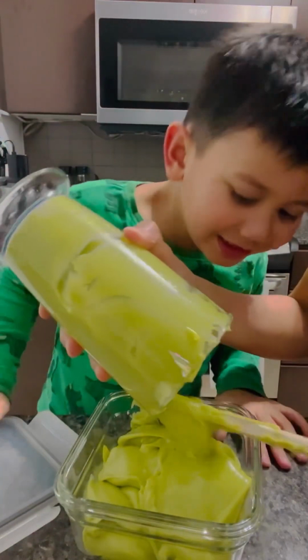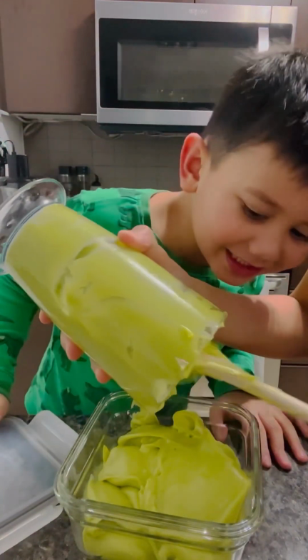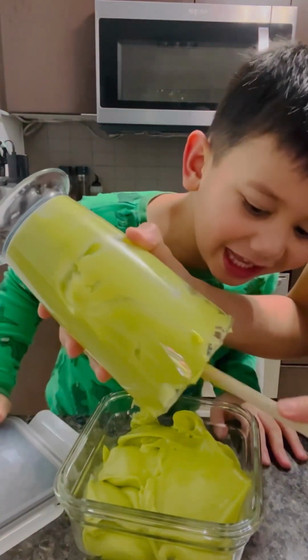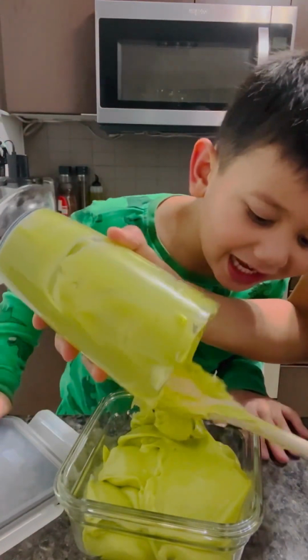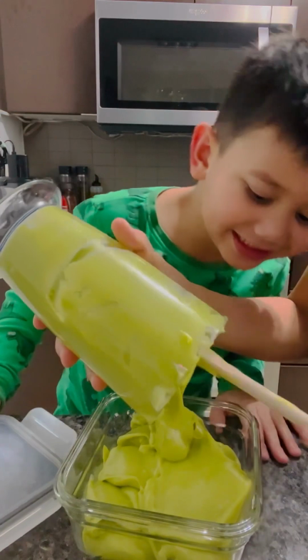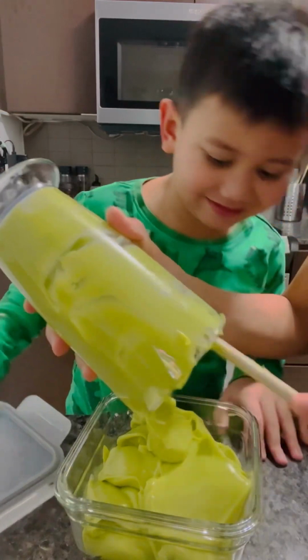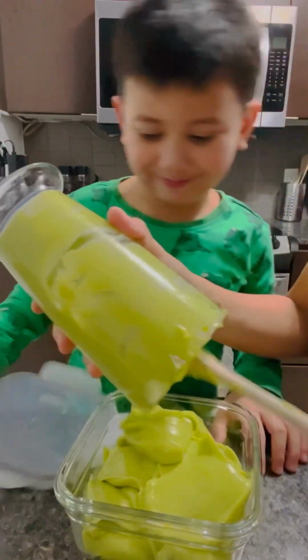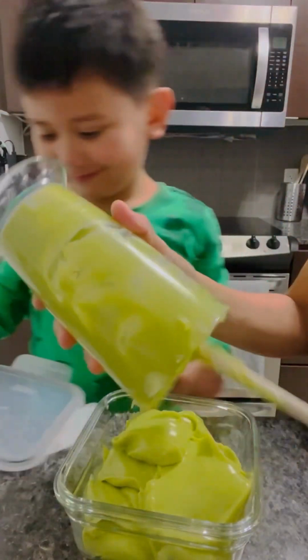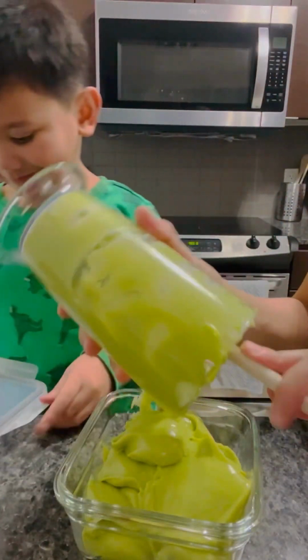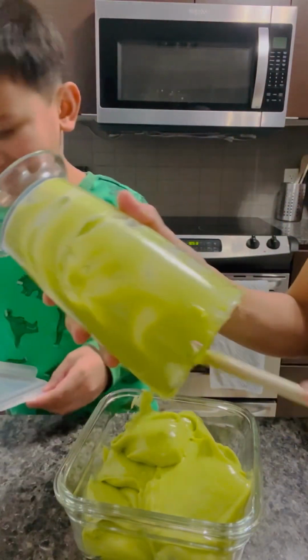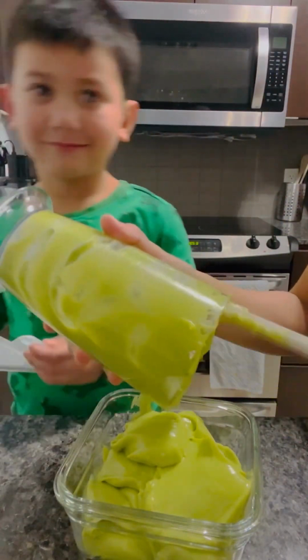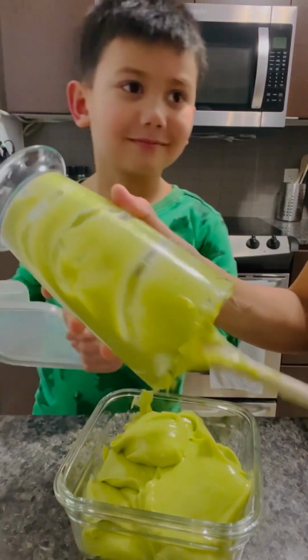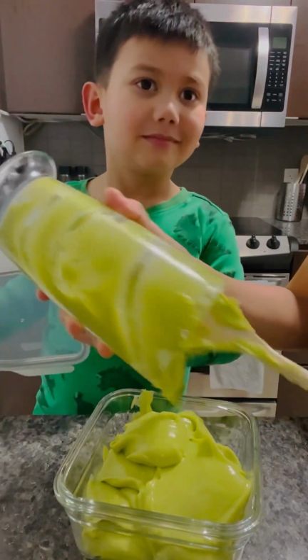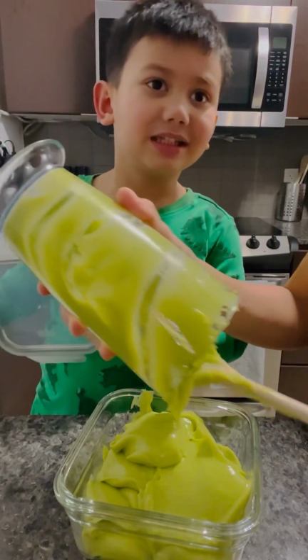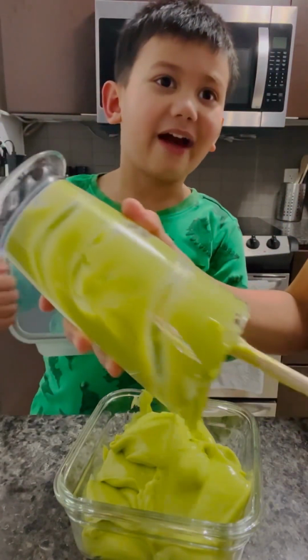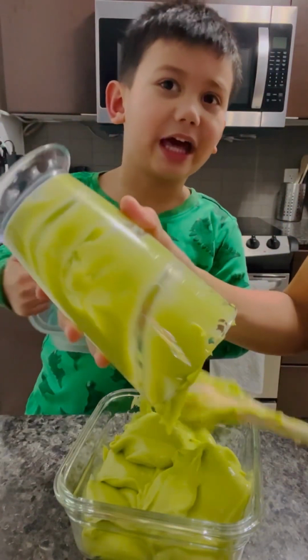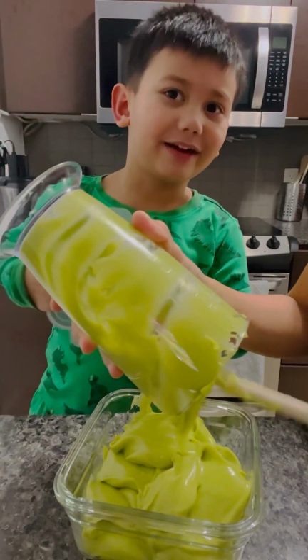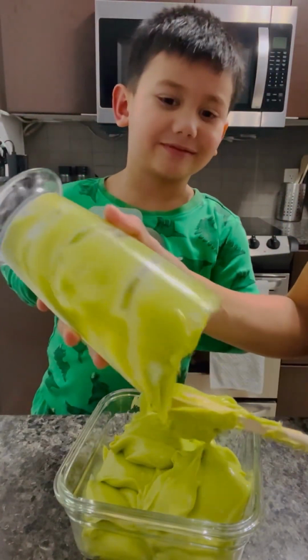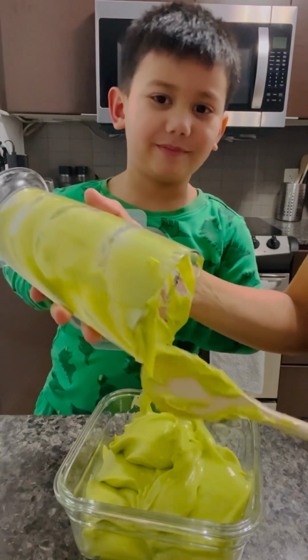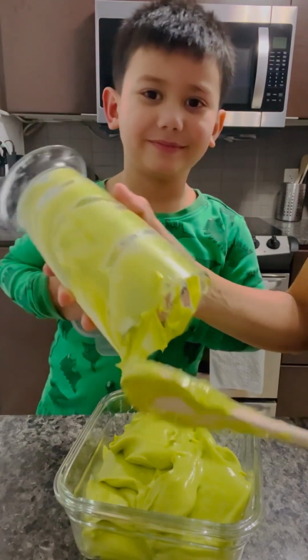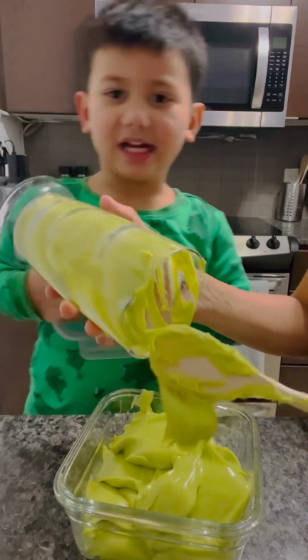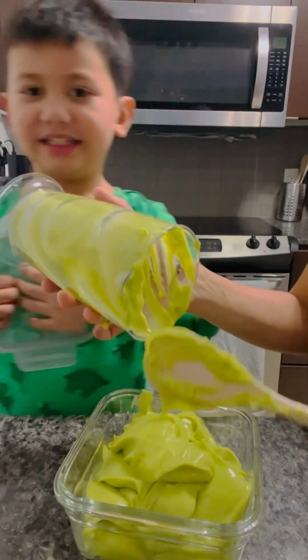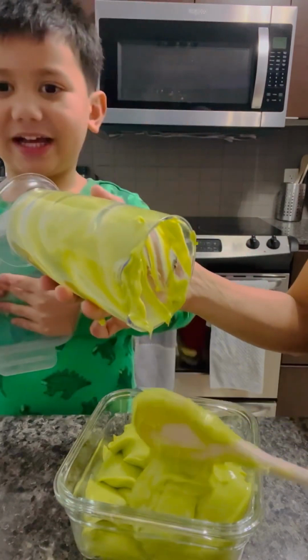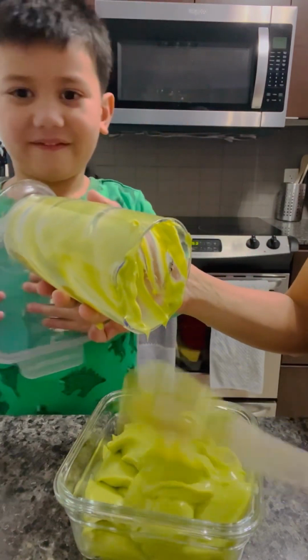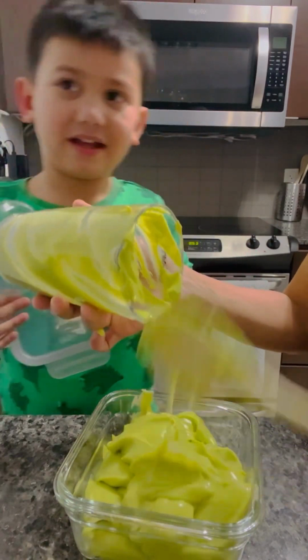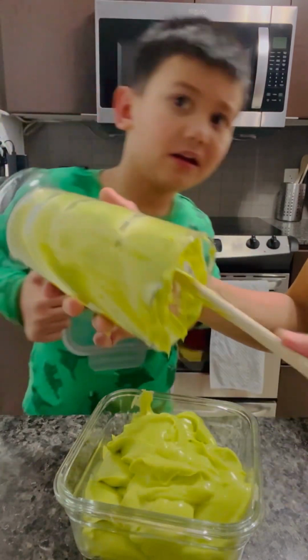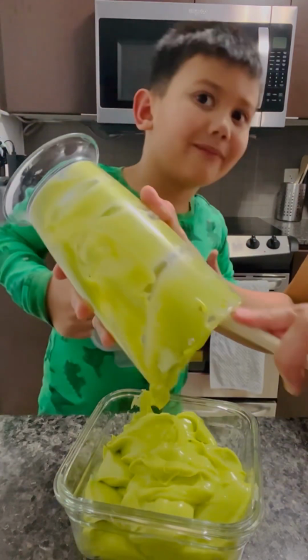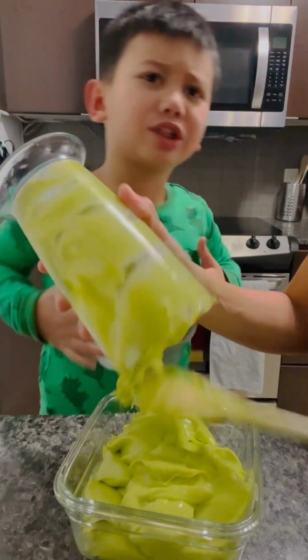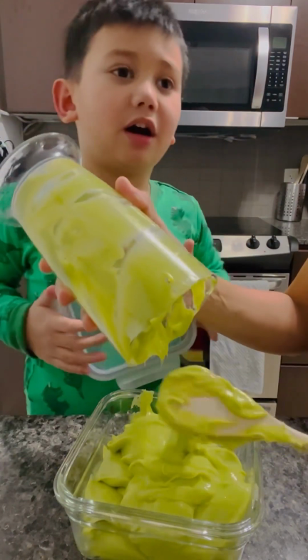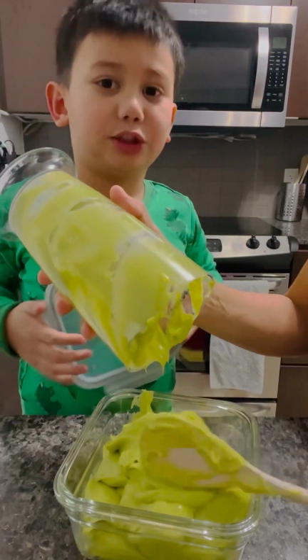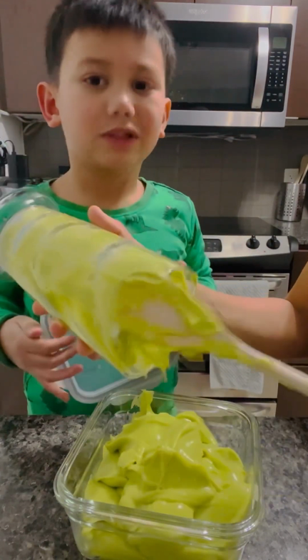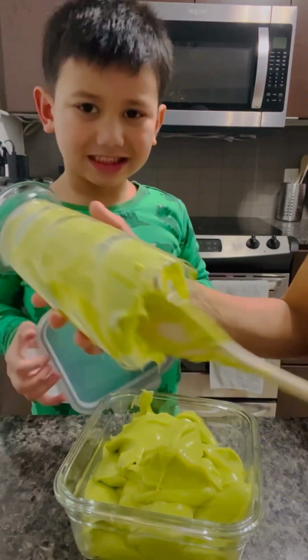Look at the ice cream. It's avocado ice cream. I have a — put Hershey's on.